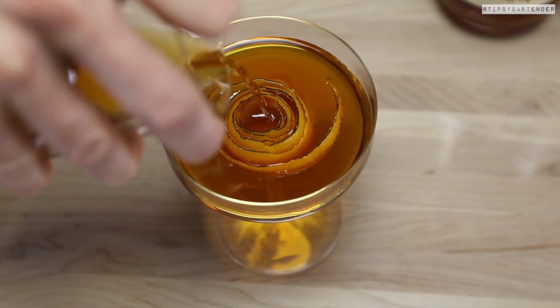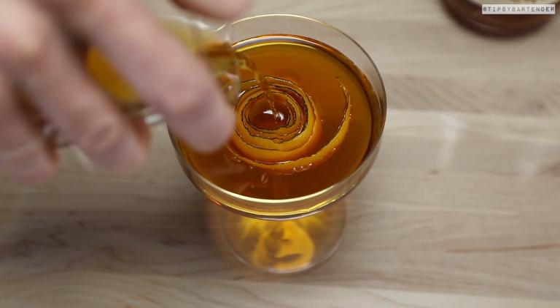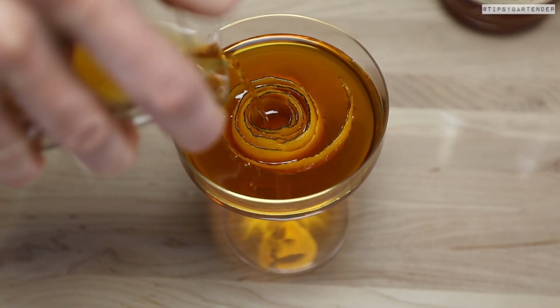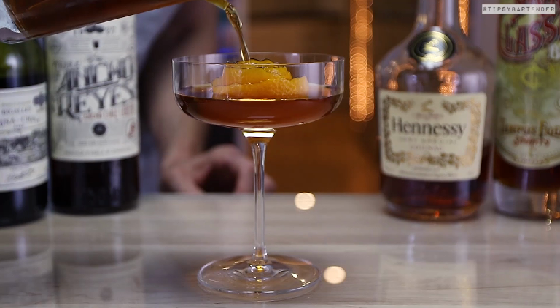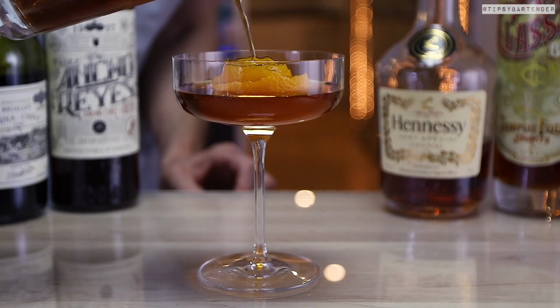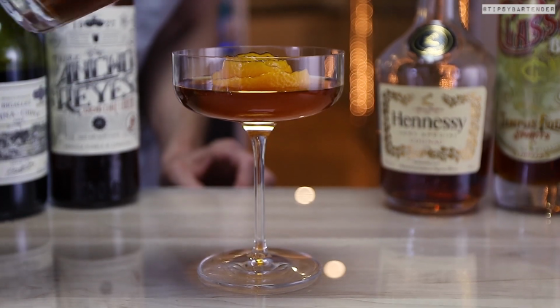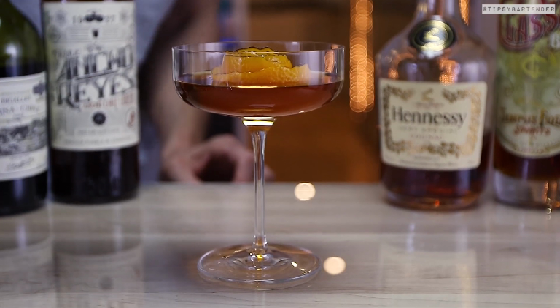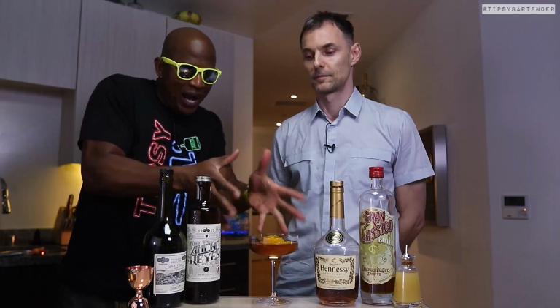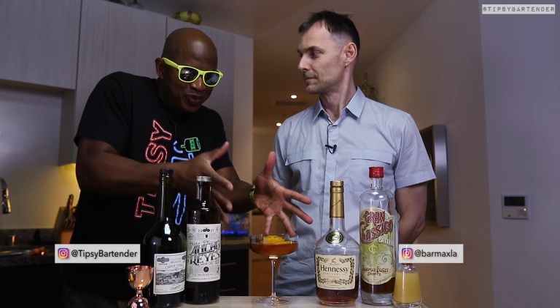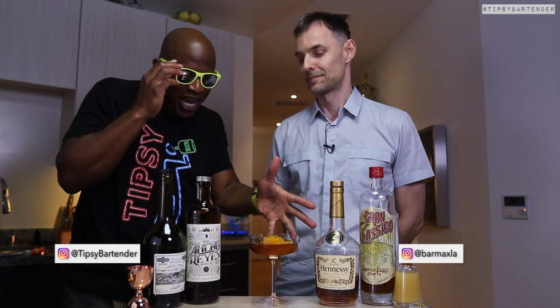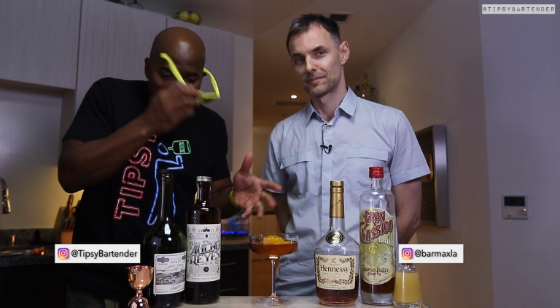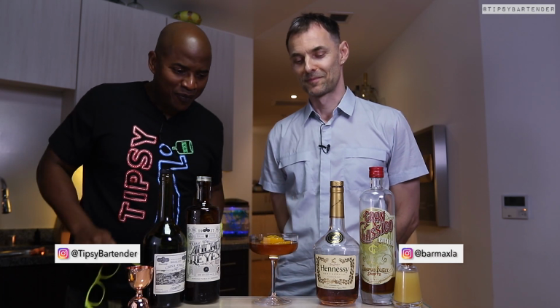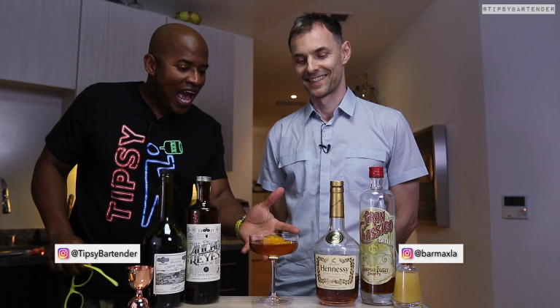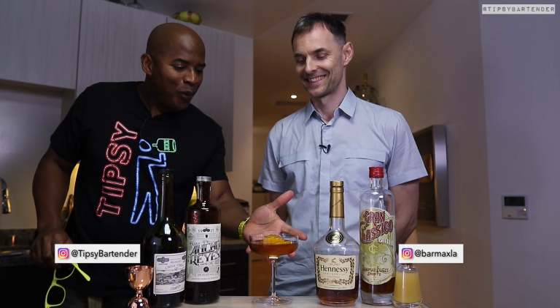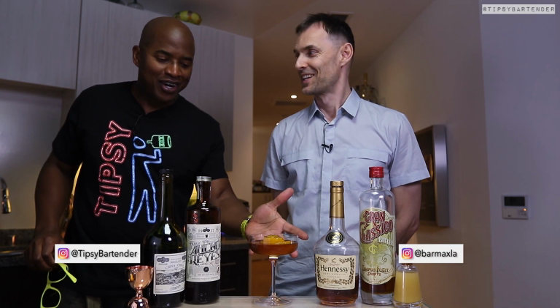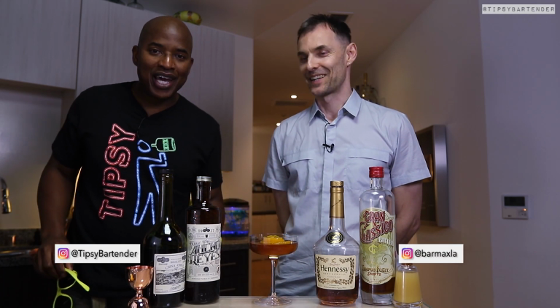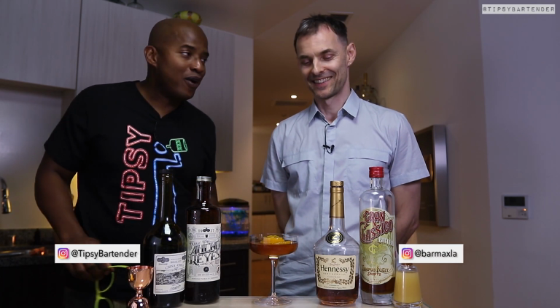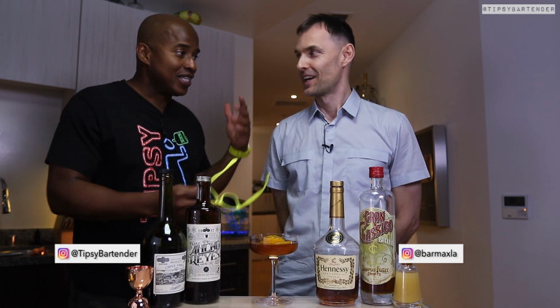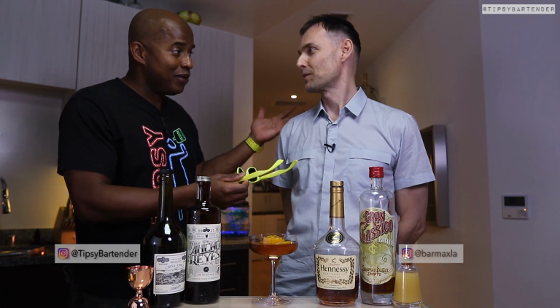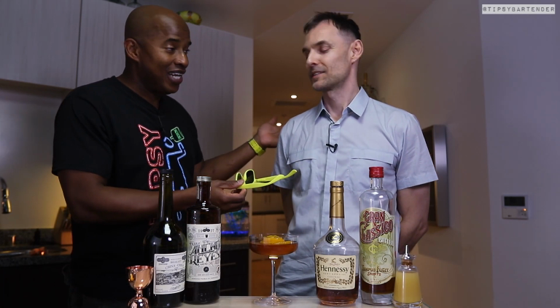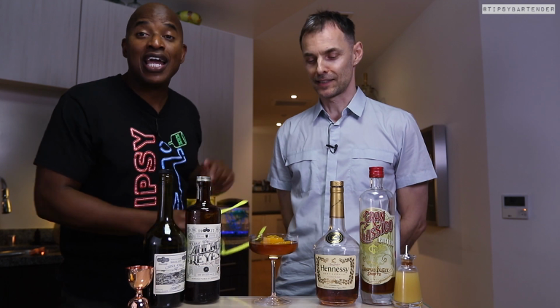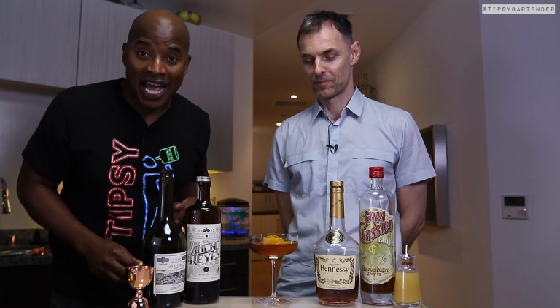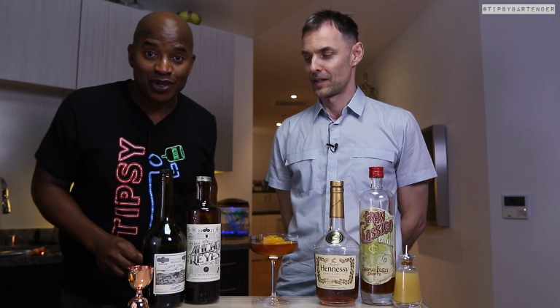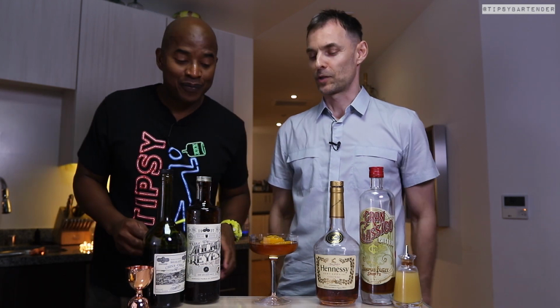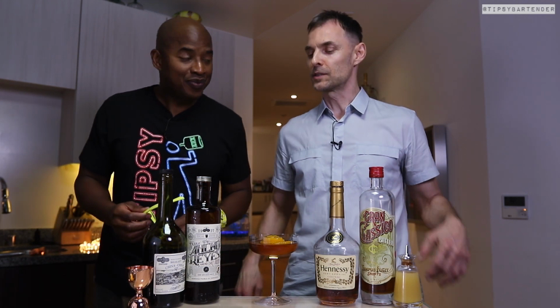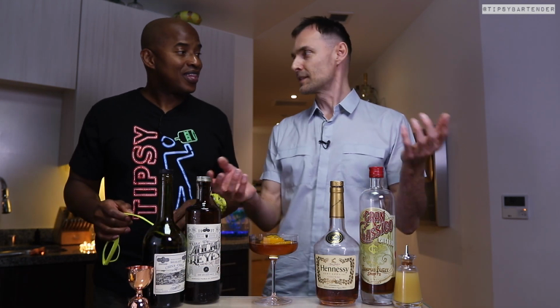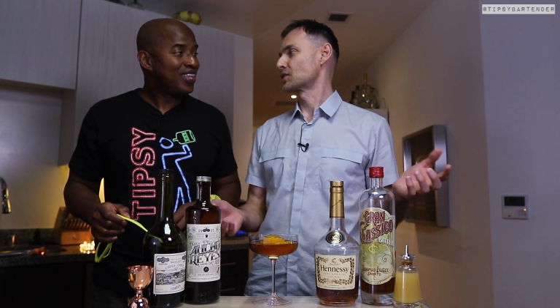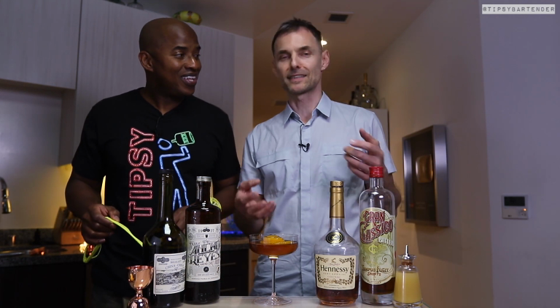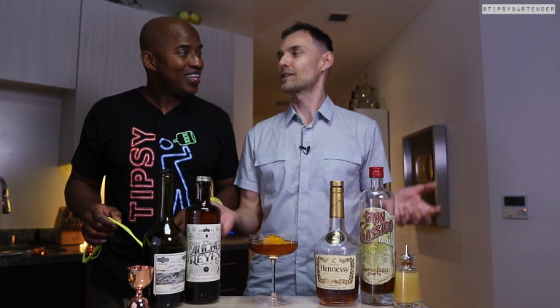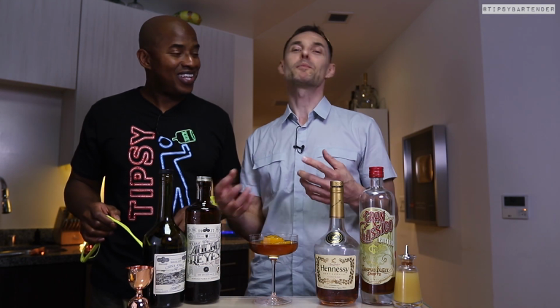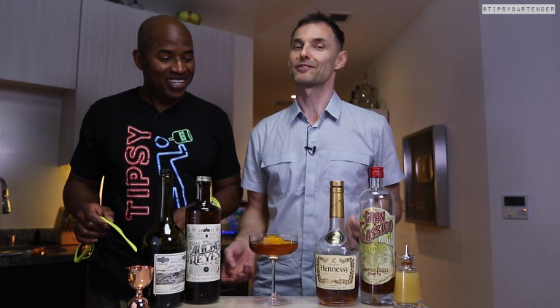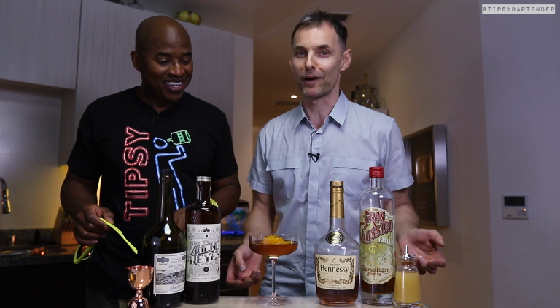So we pour that in. And there you have it — Echo Park. Echo Park is a neighborhood in Los Angeles, because the ingredients are just as diverse as the people that live in Echo Park.